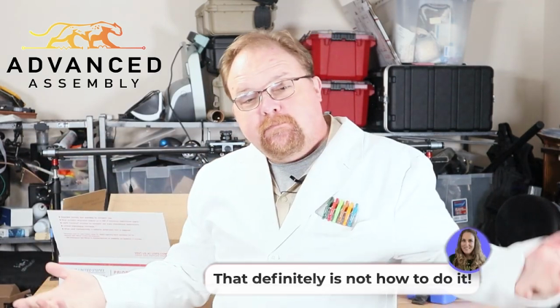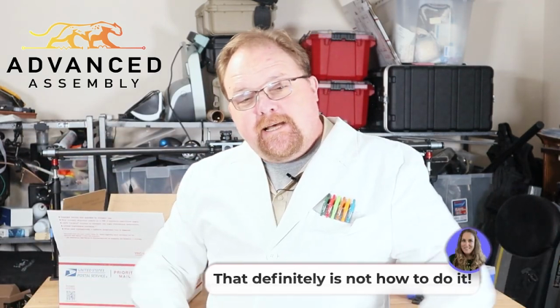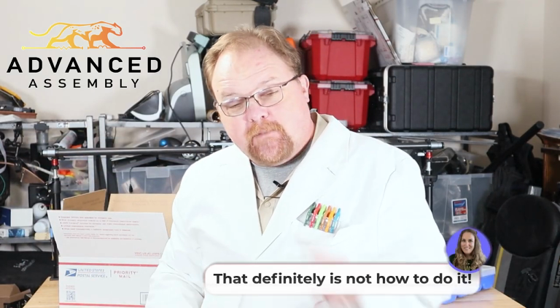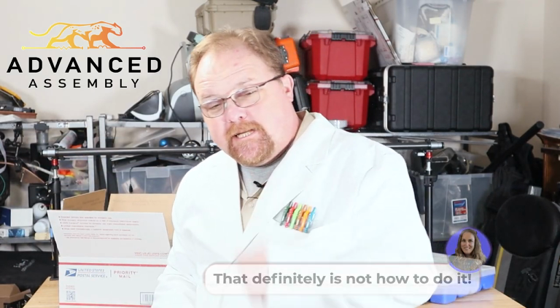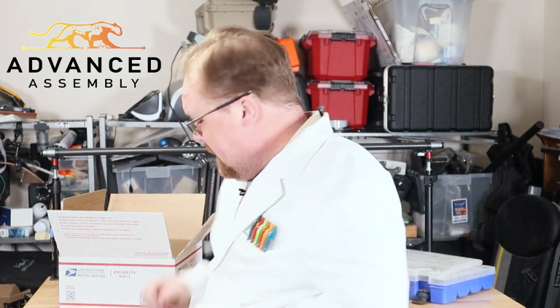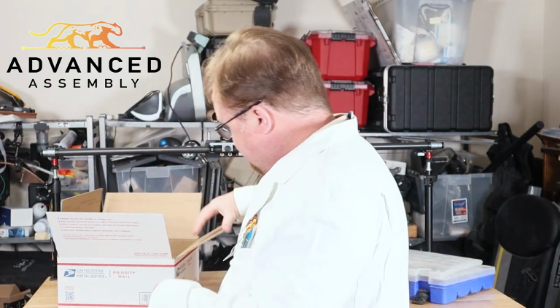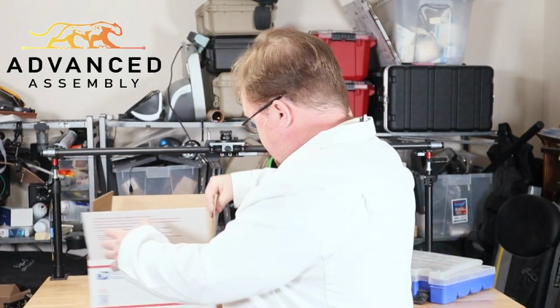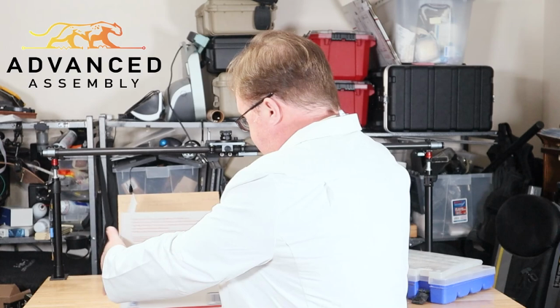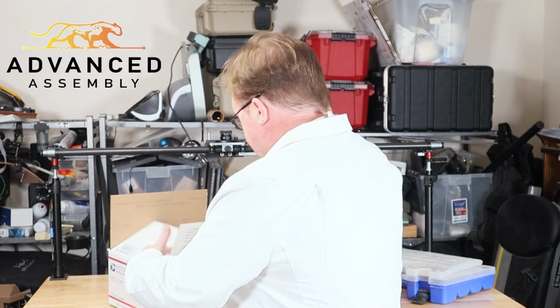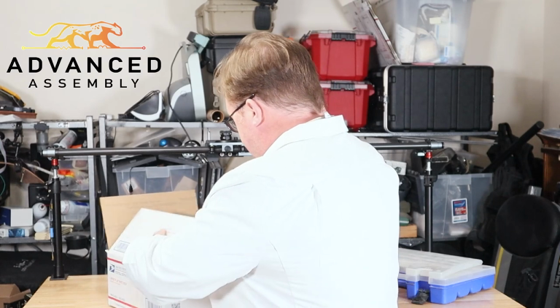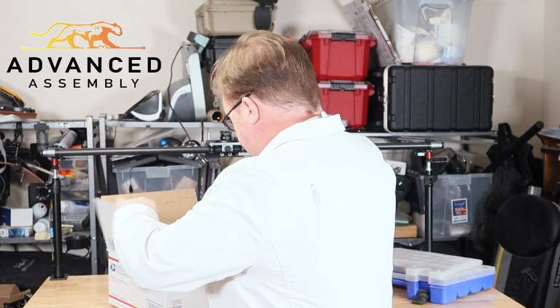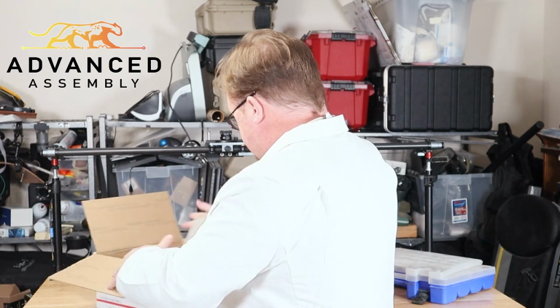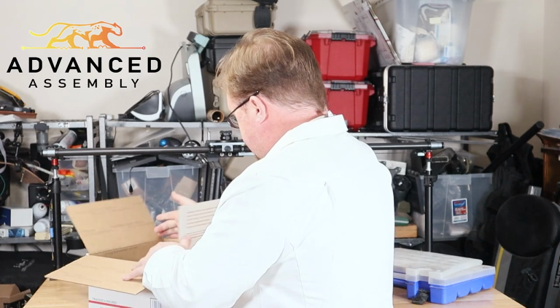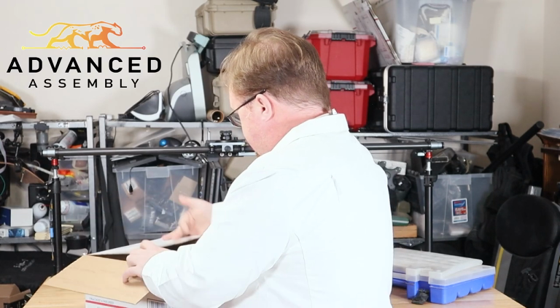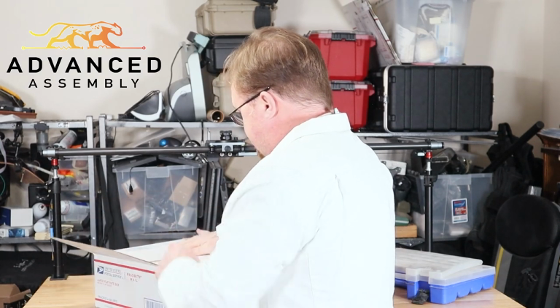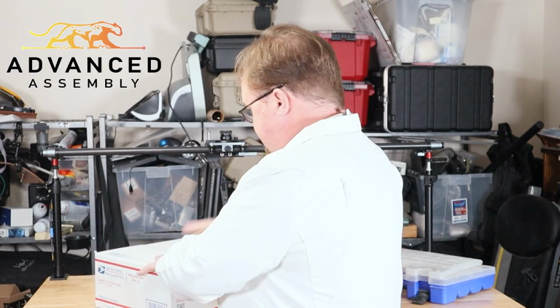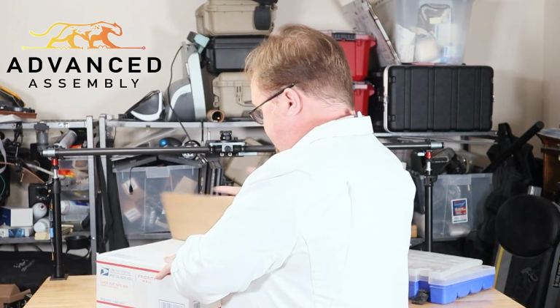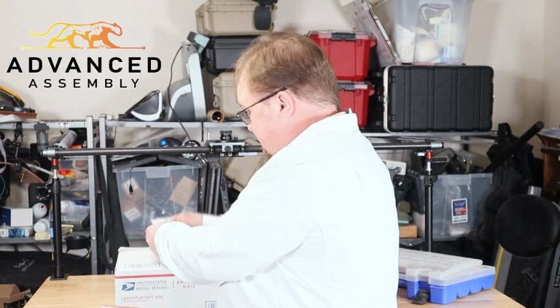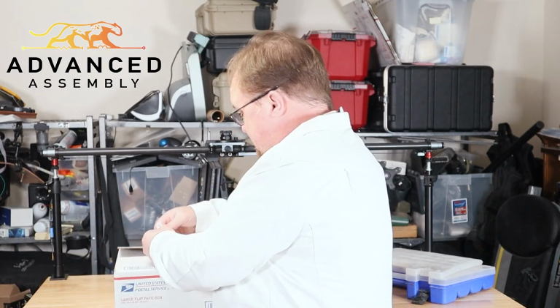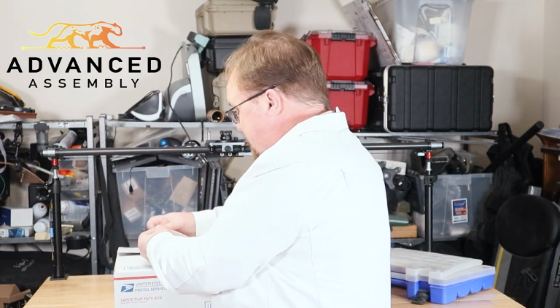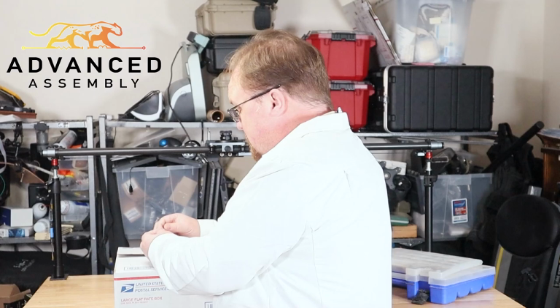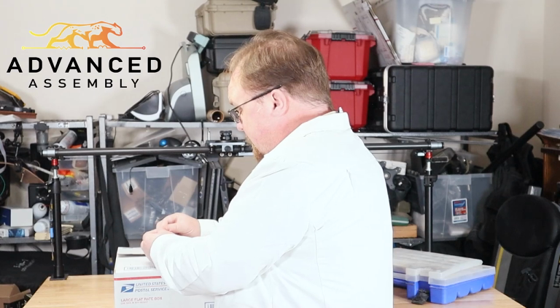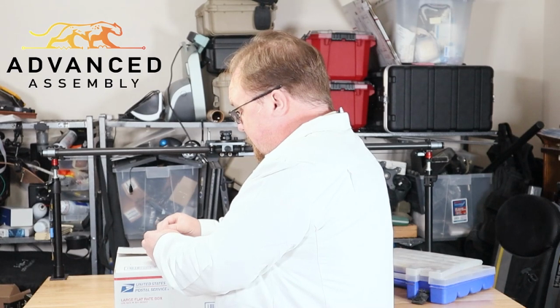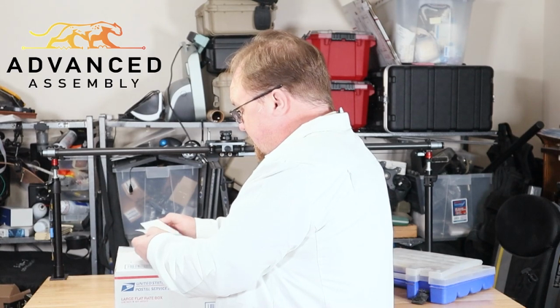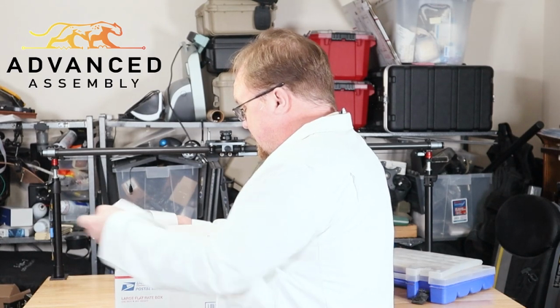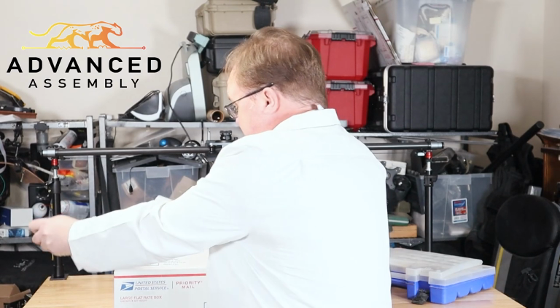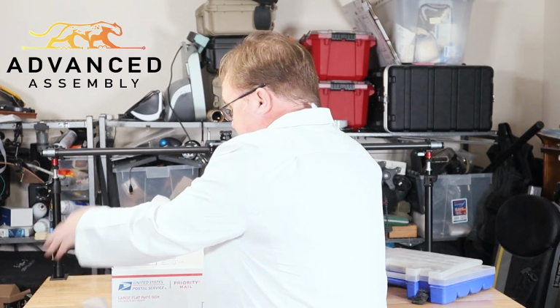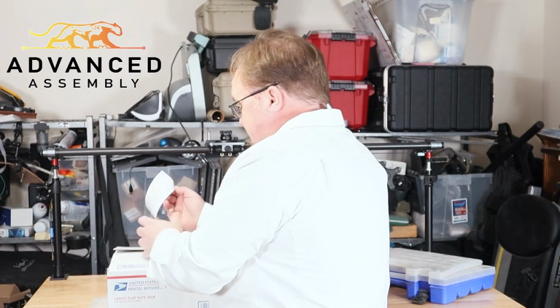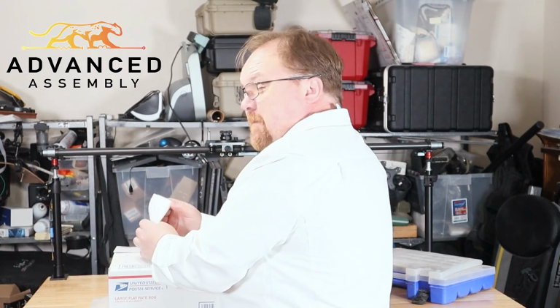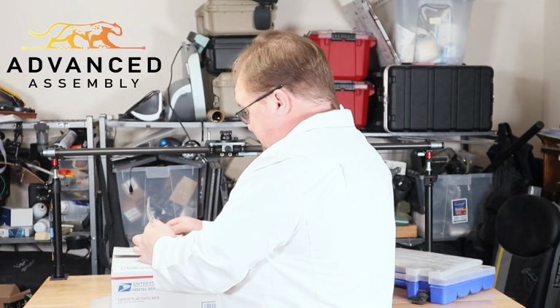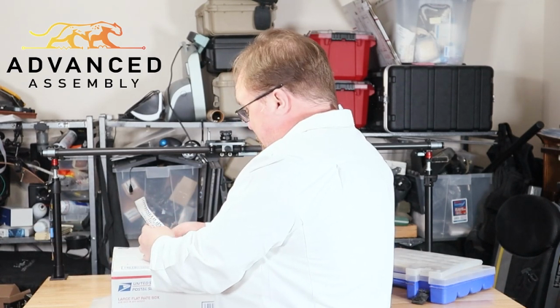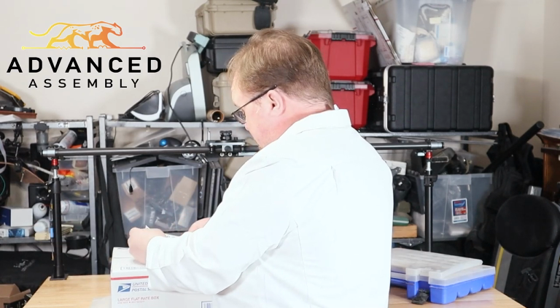That's it! Take your box, seal it up, drop it in the mail, and it'll be back before you know it.